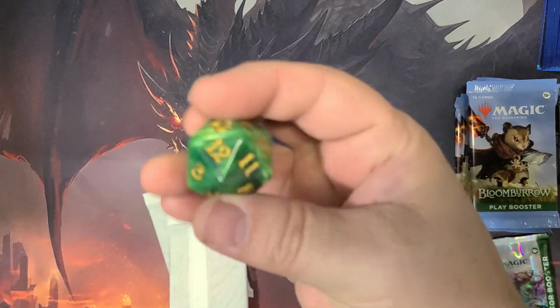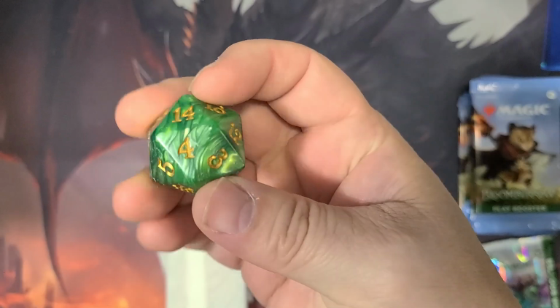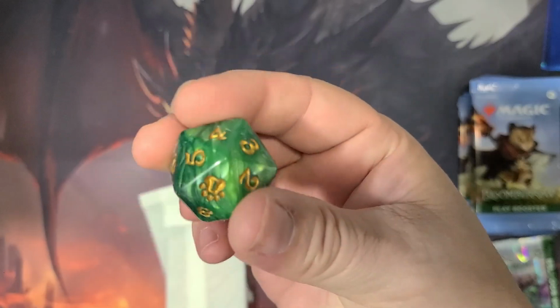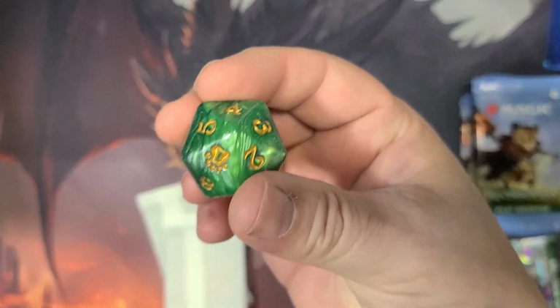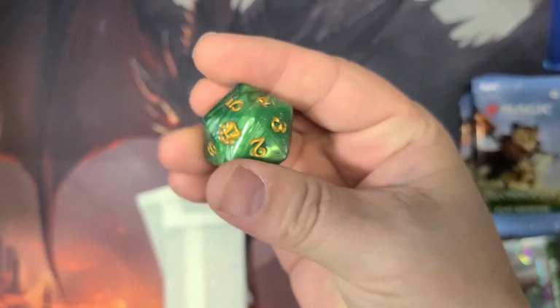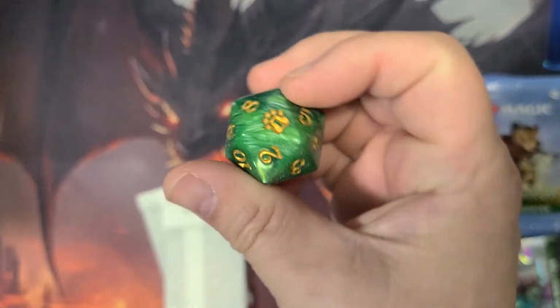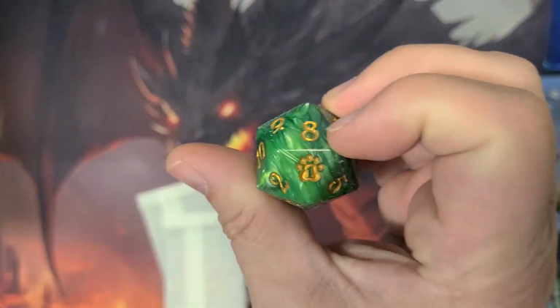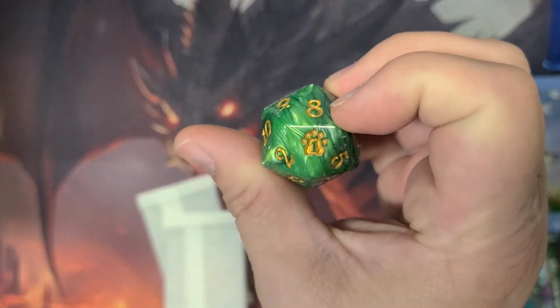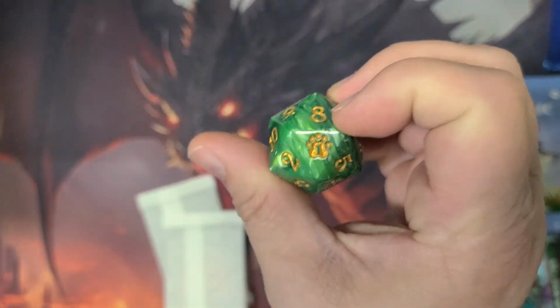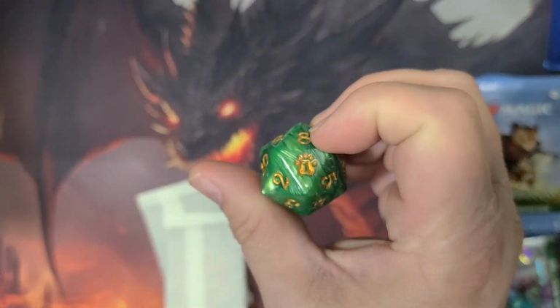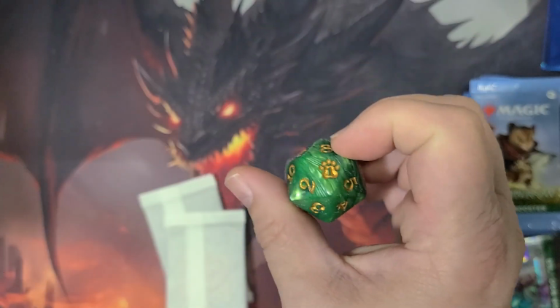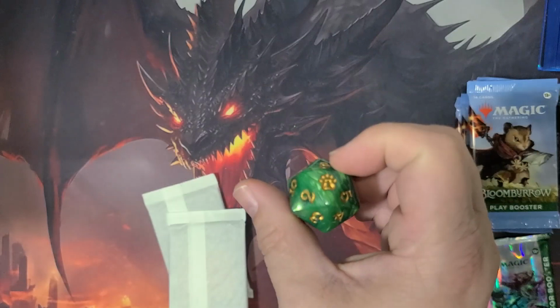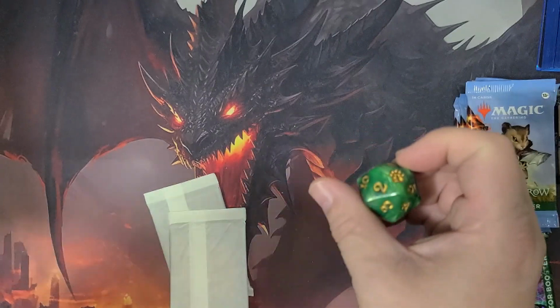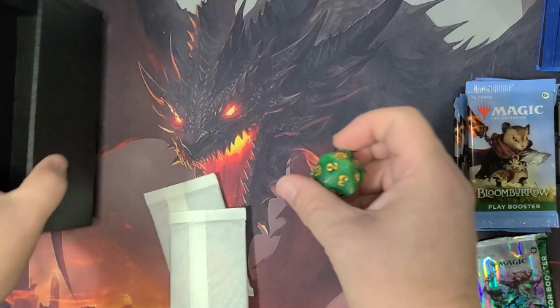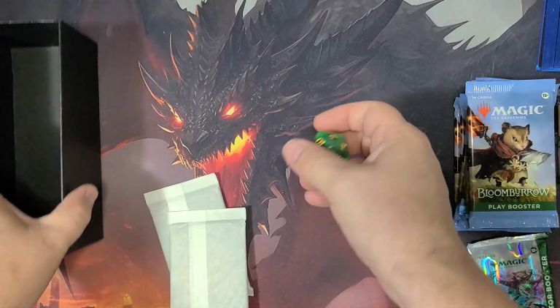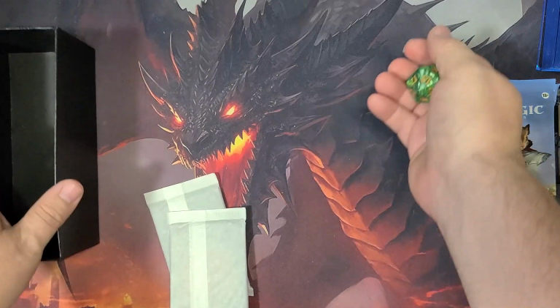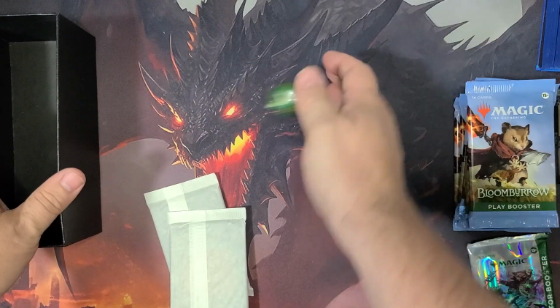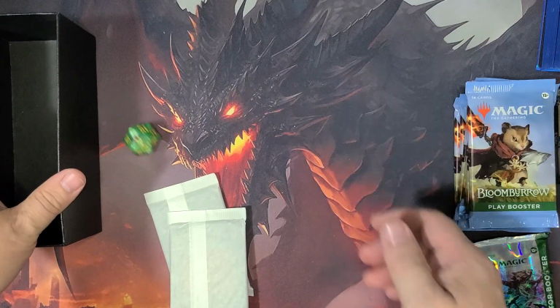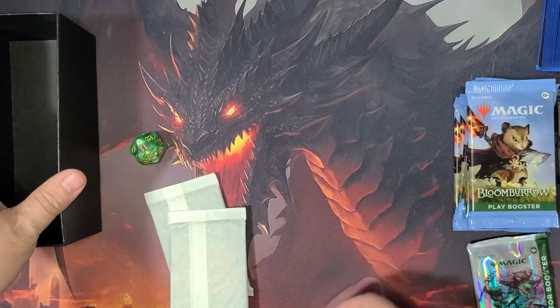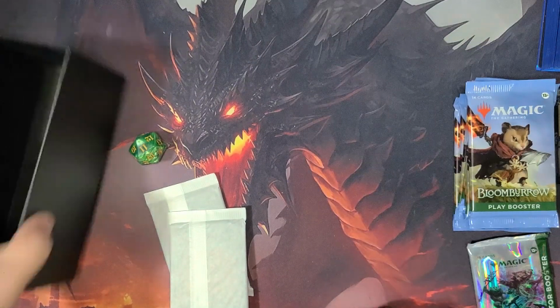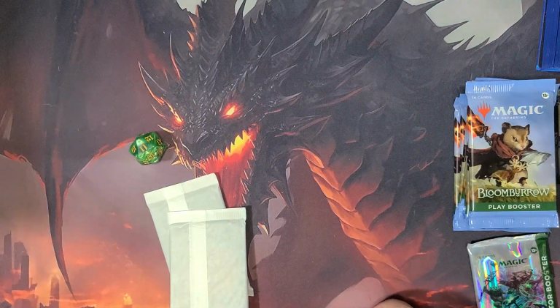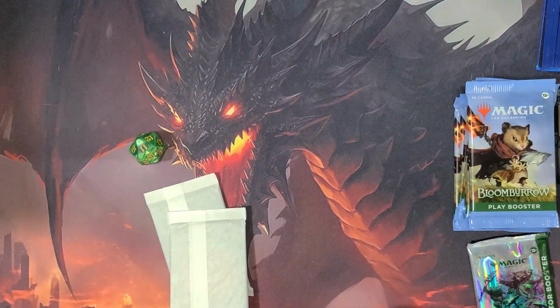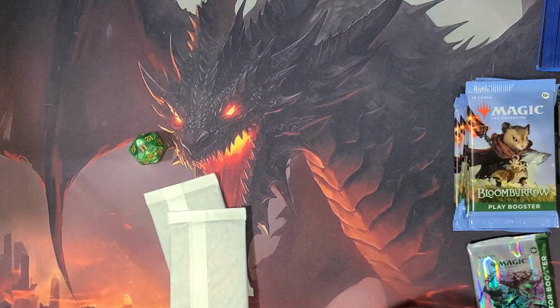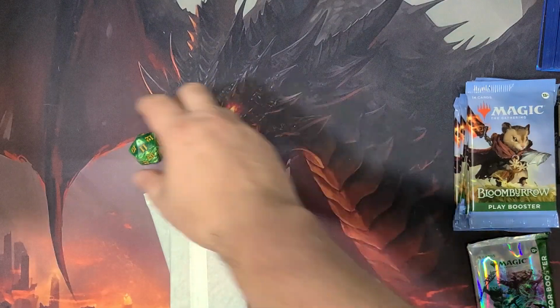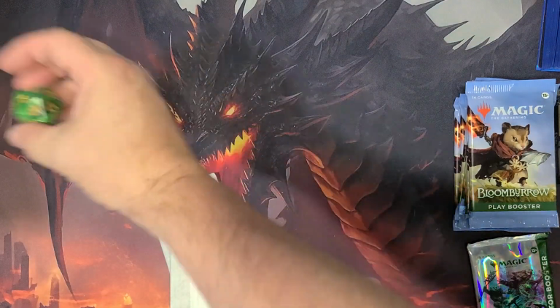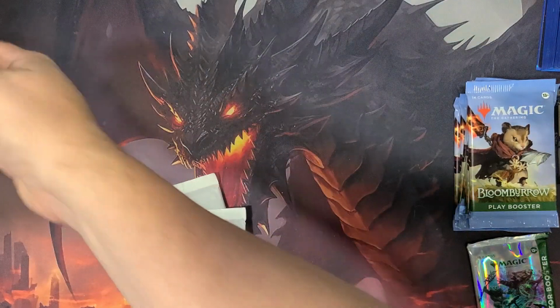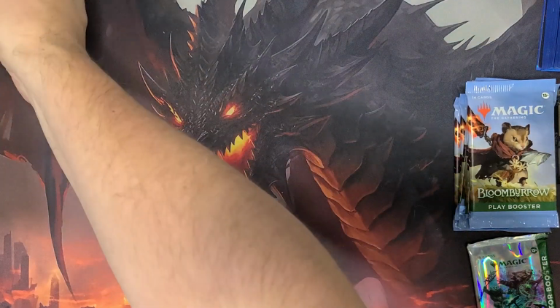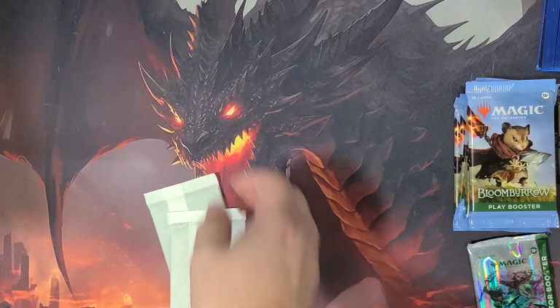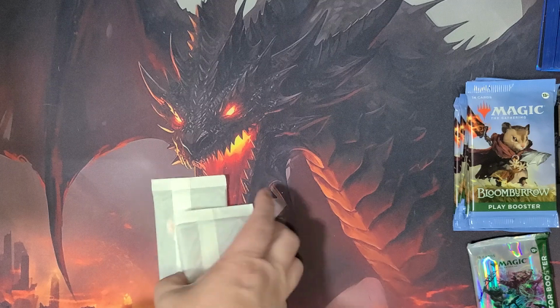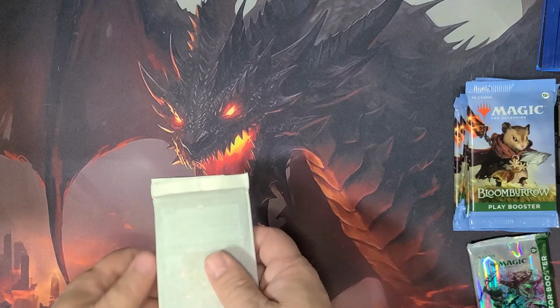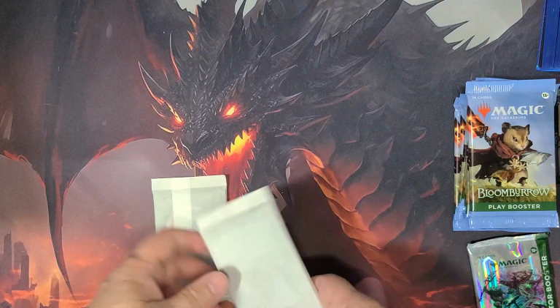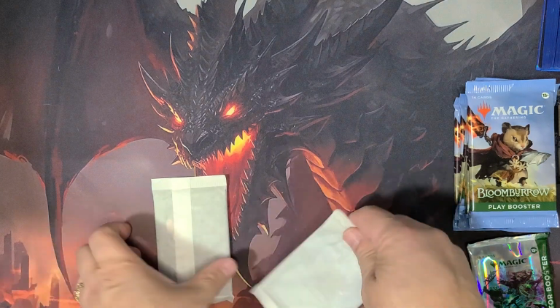So here's the dice — pretty cool dice. There's a little paw print symbol on this. Put this magnet in here. We're gonna roll for our lucky 13 and we're gonna get a lucky 11. So that's a really cool dice. I like that. And I'm gonna start with these.